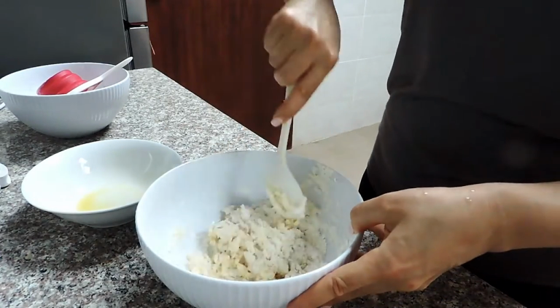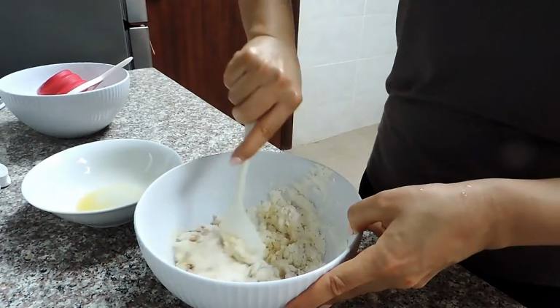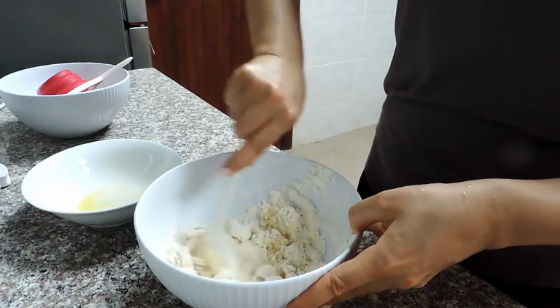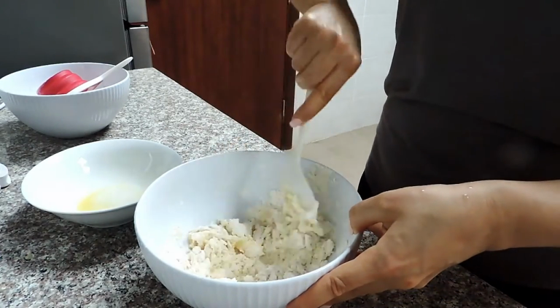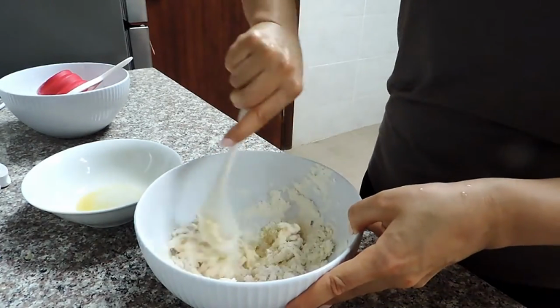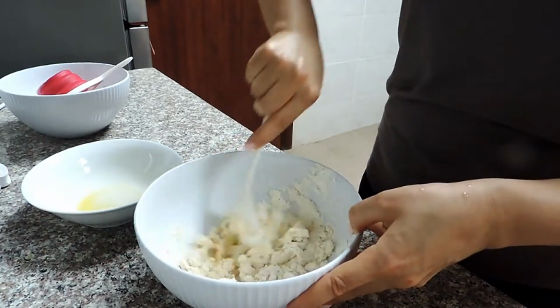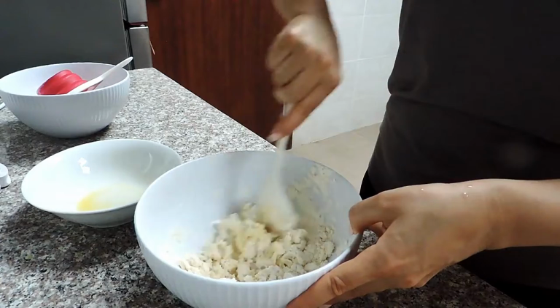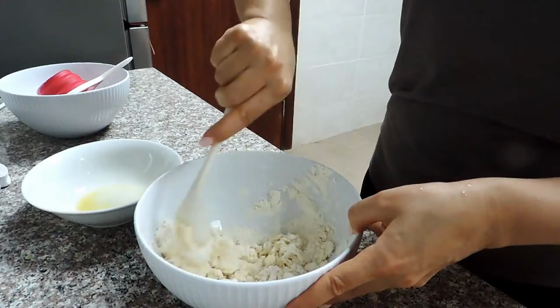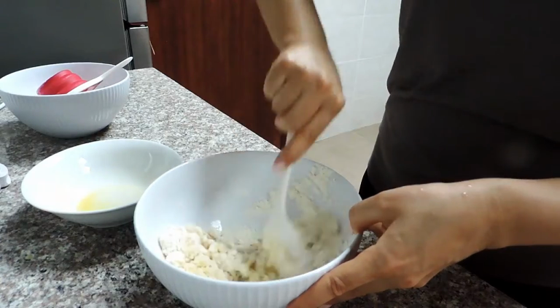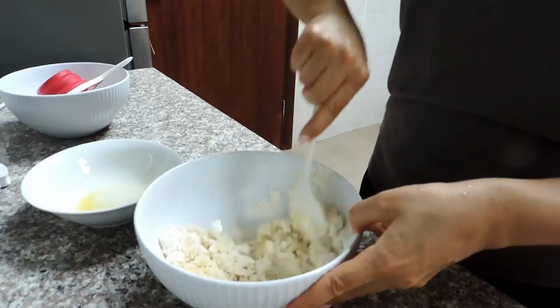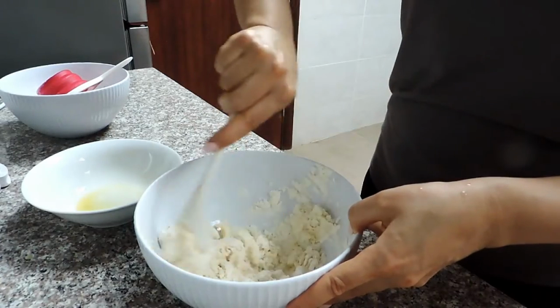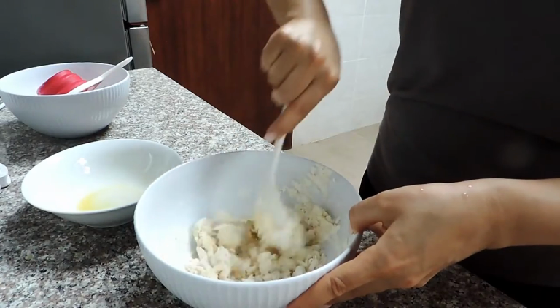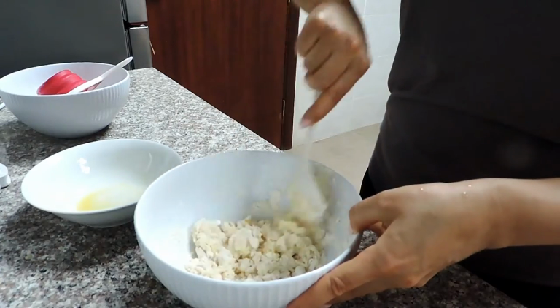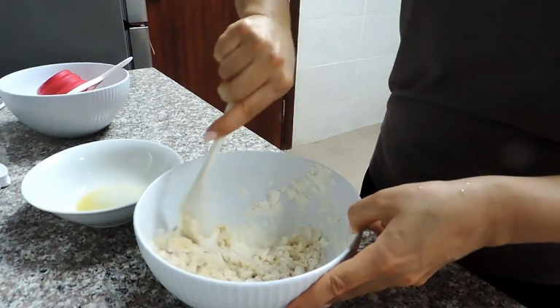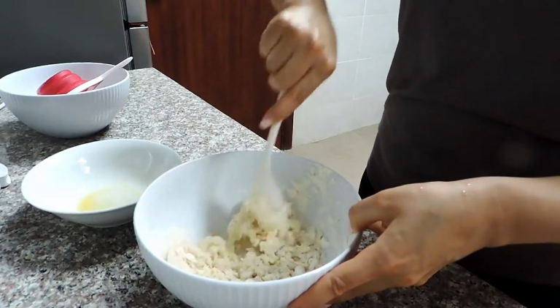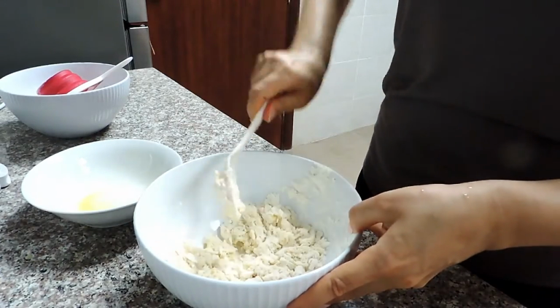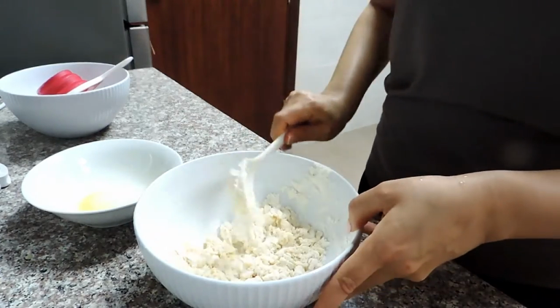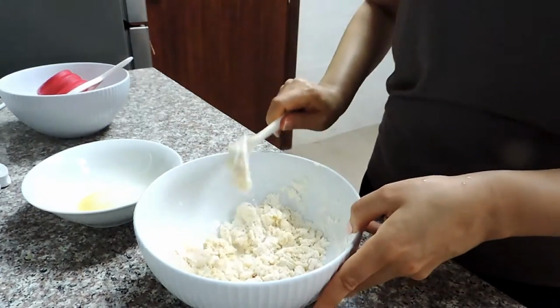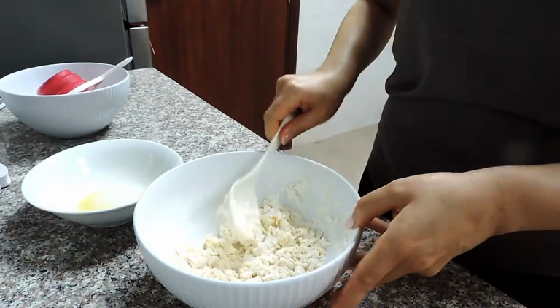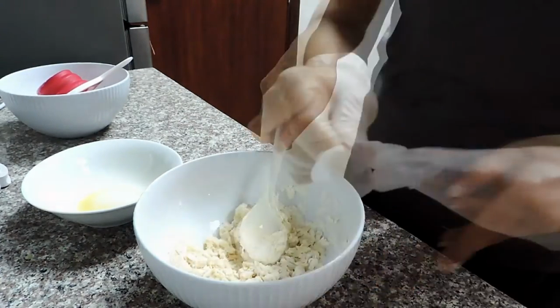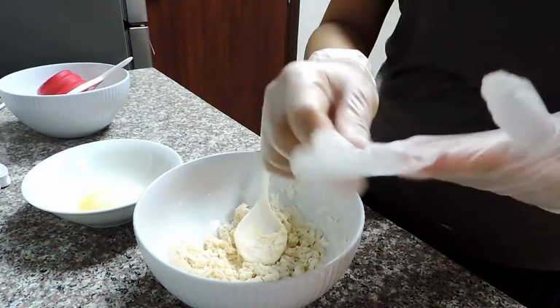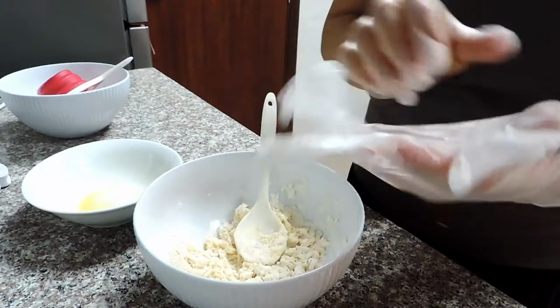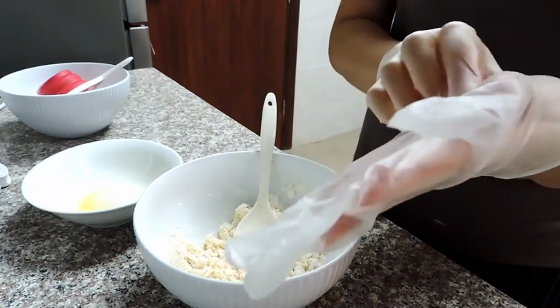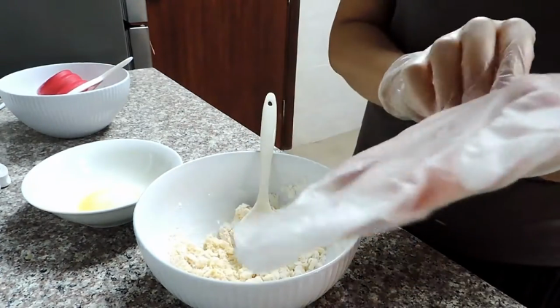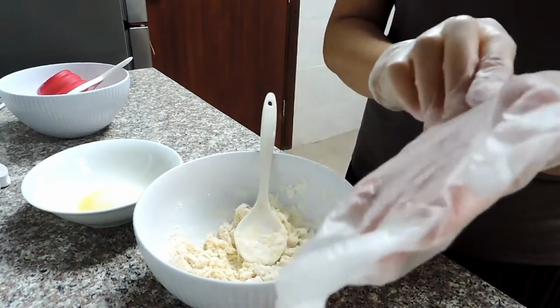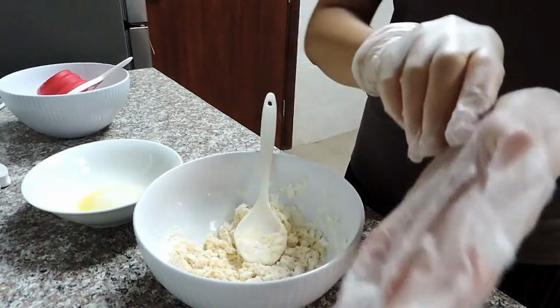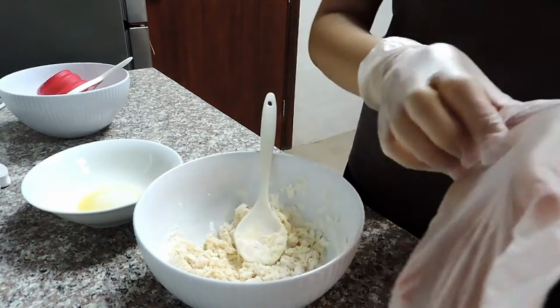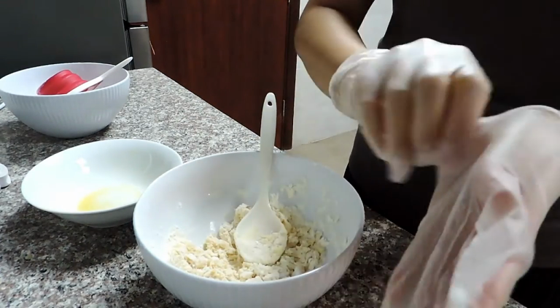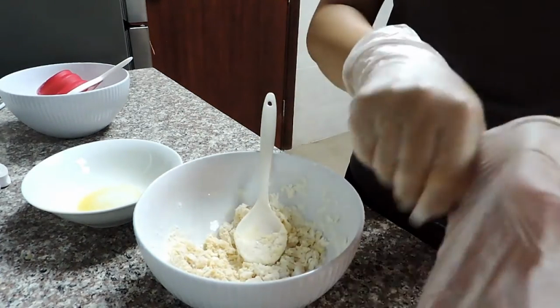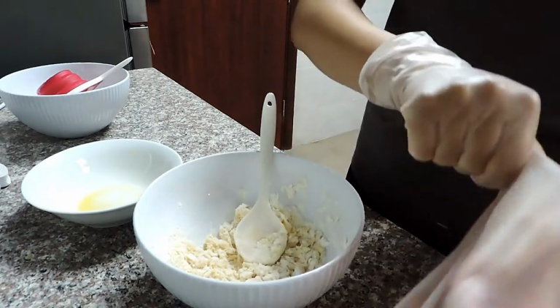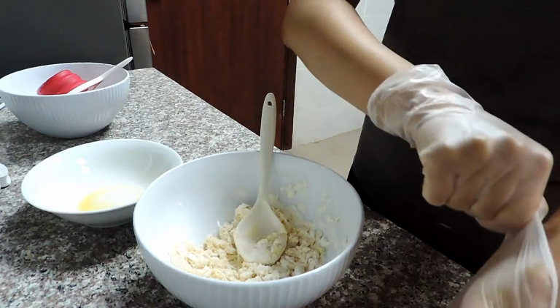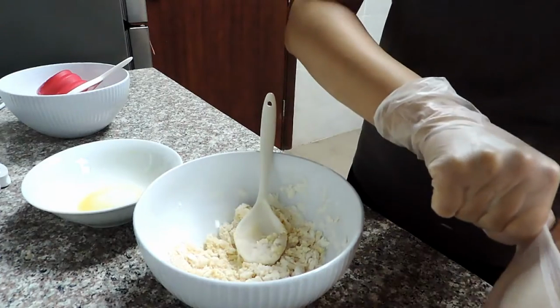I had long nails so I preferred to wear gloves to make things more hygienic and to be more comfortable working with the dough.